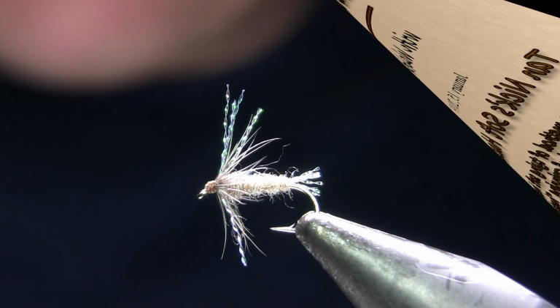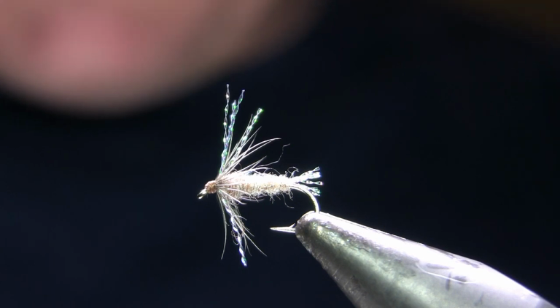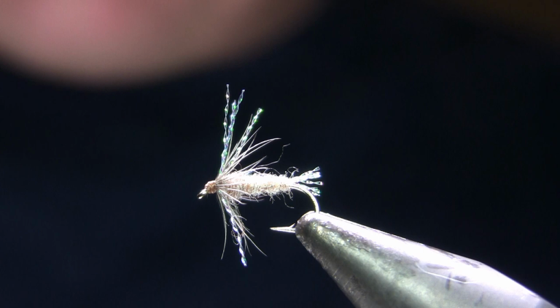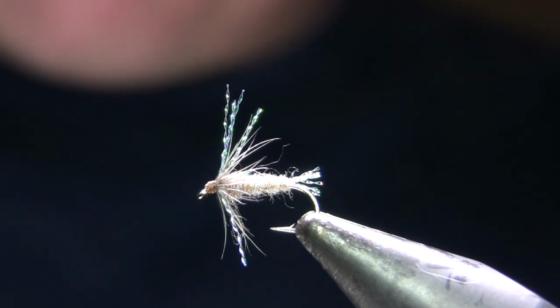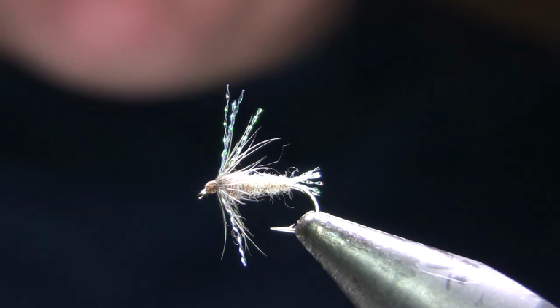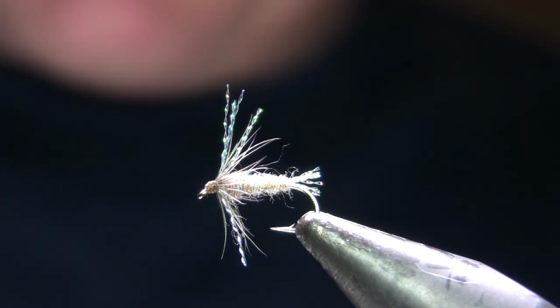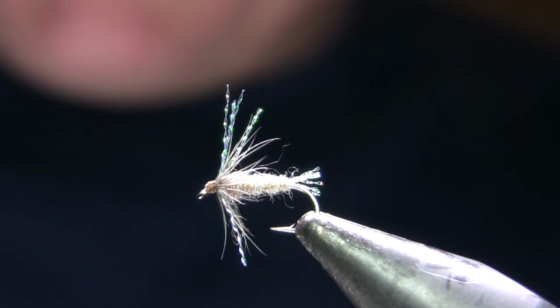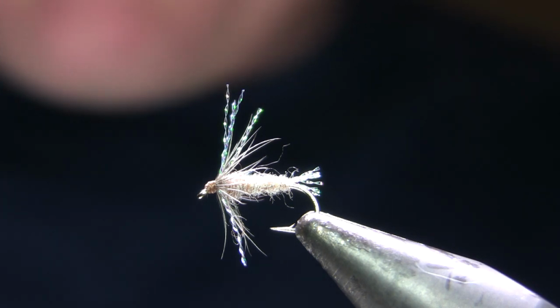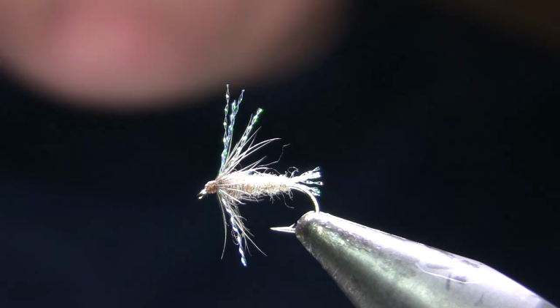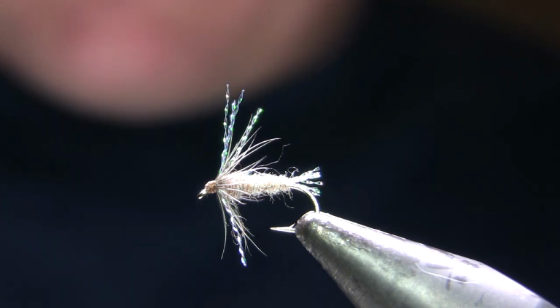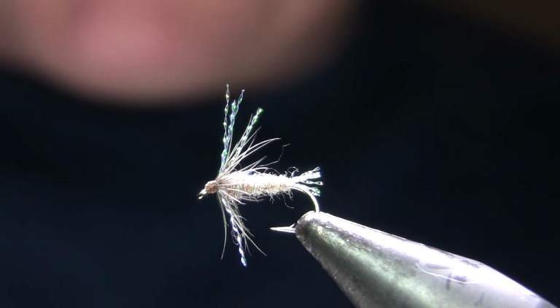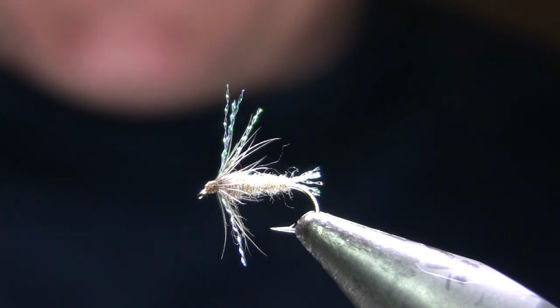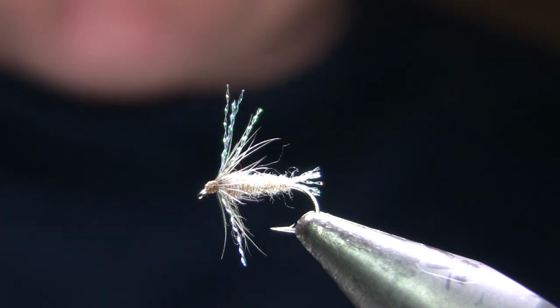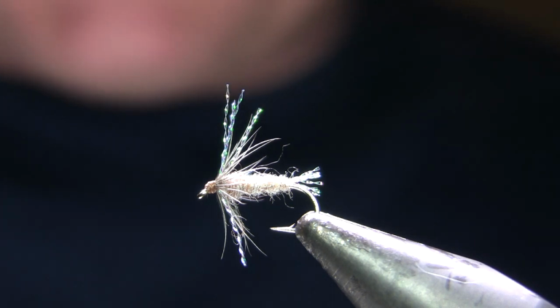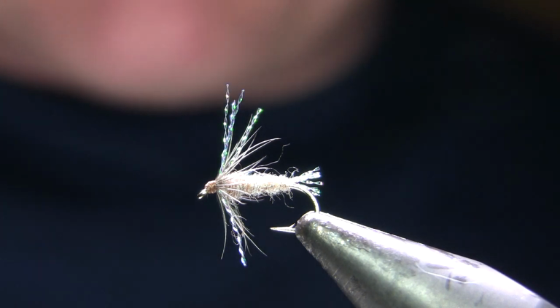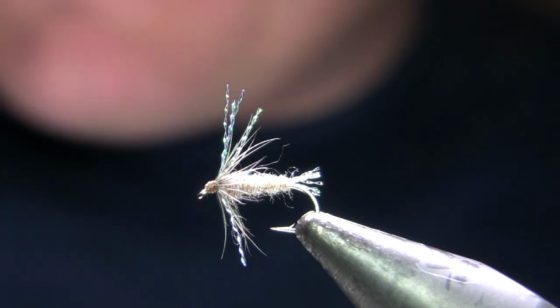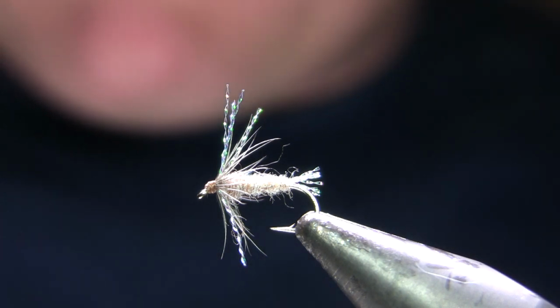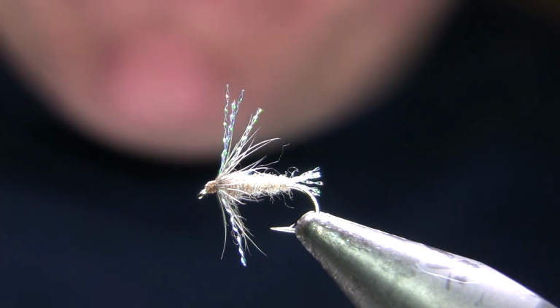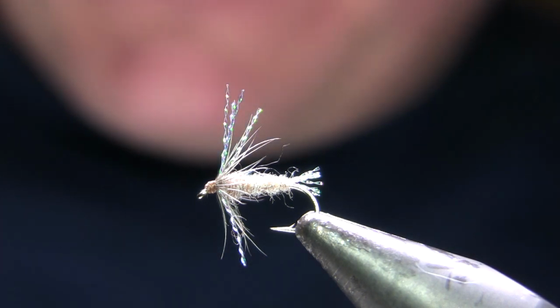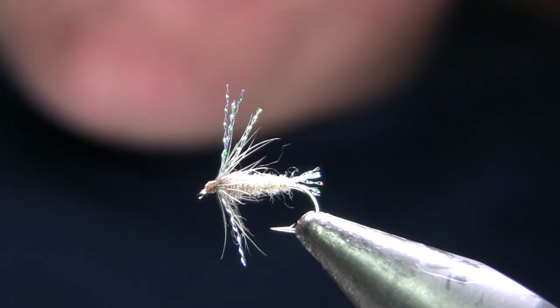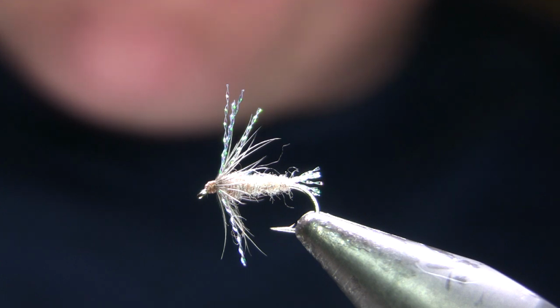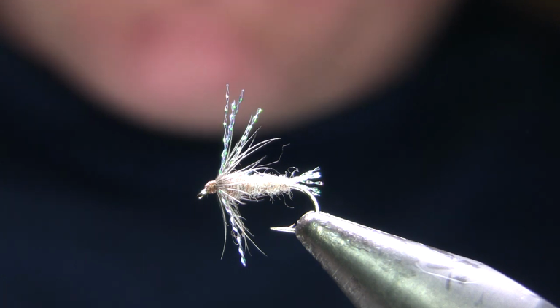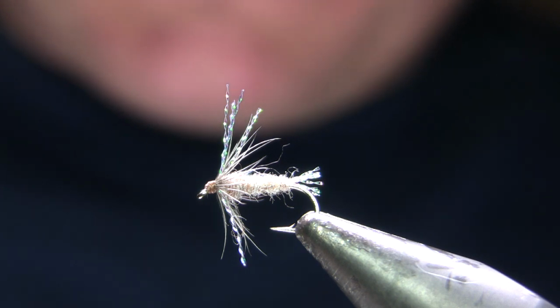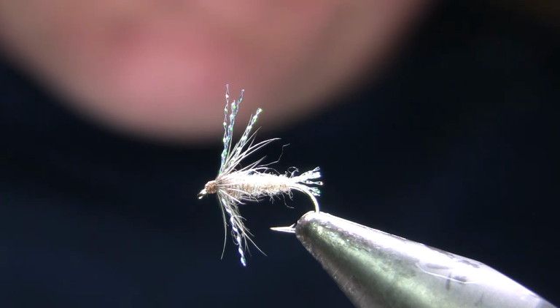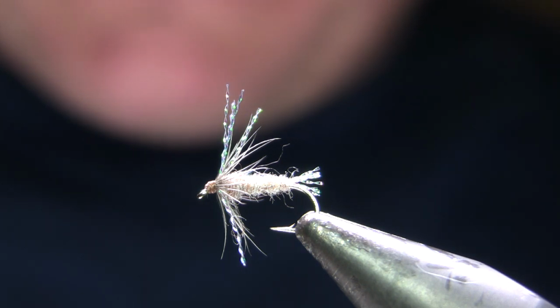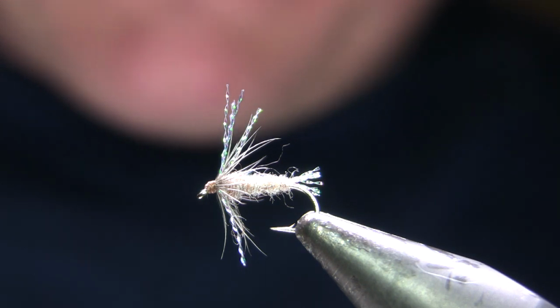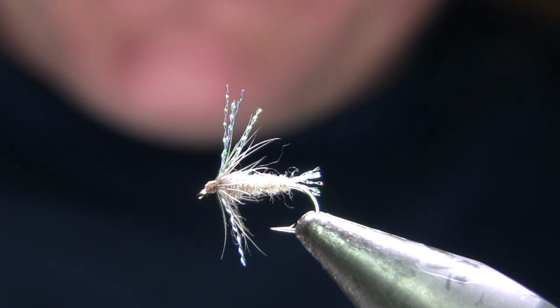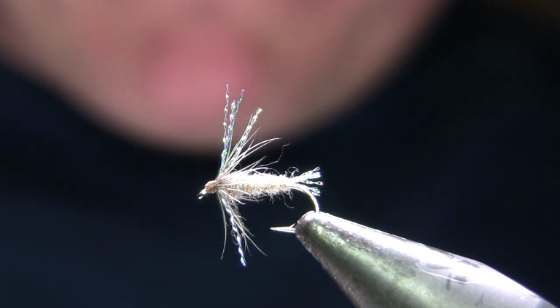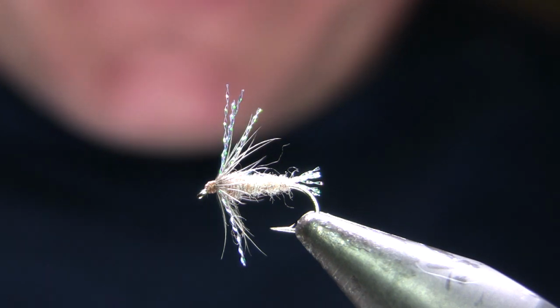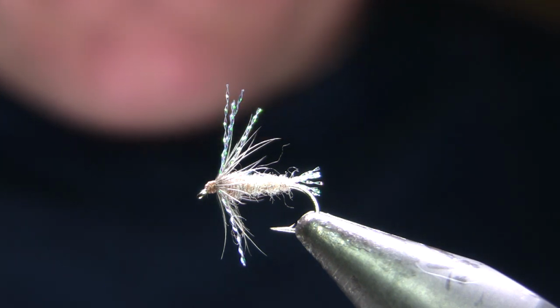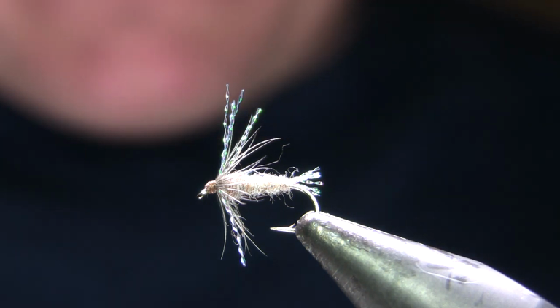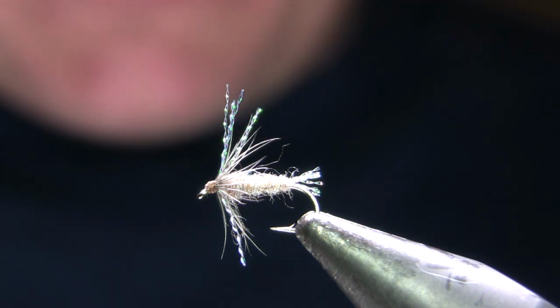Hi, this is Walter Wiese with Yellowstone Country Fly Fishing and Parks Fly Shop with my weekly fly tying video for January 15, 2019.